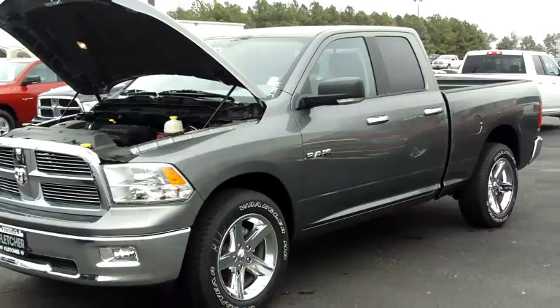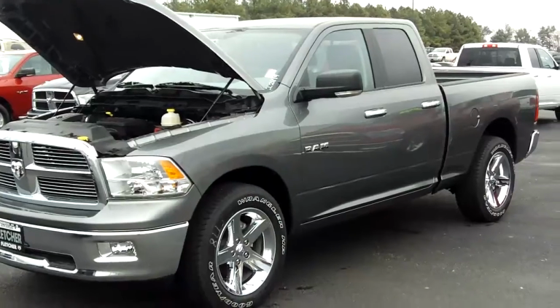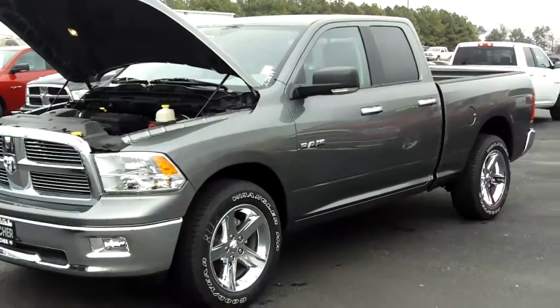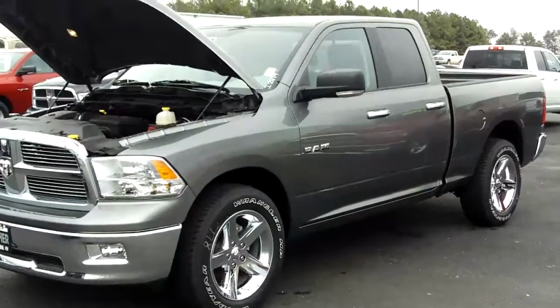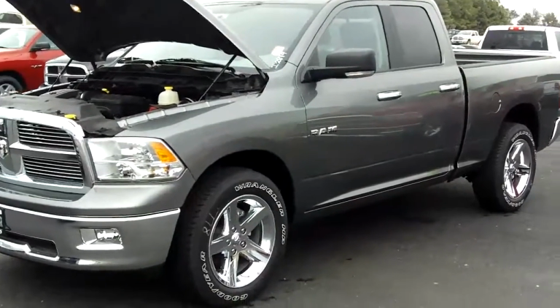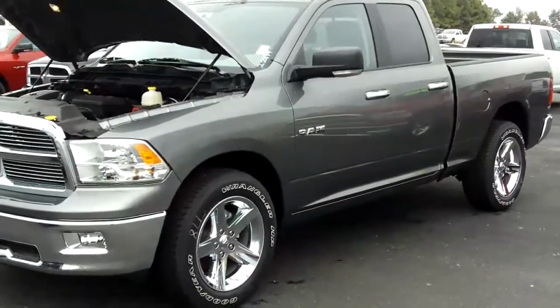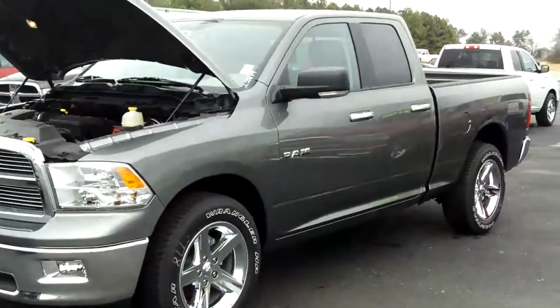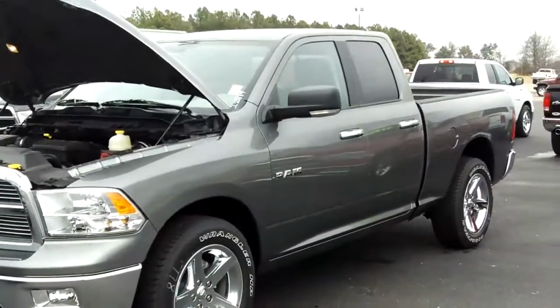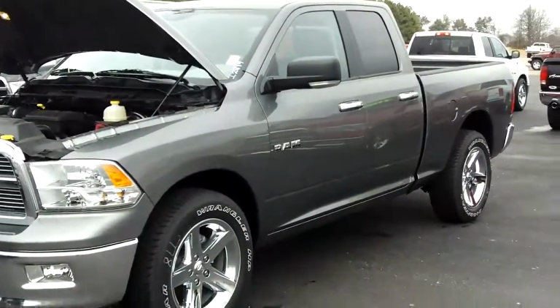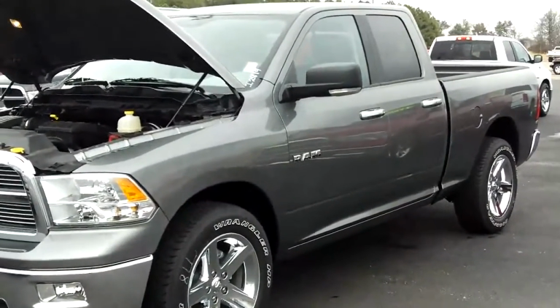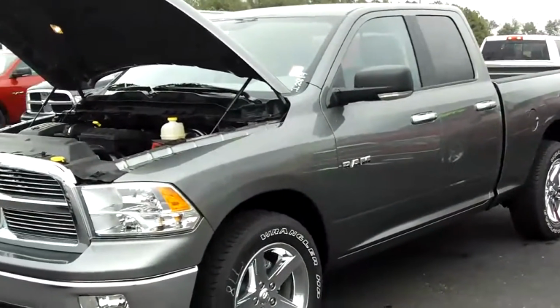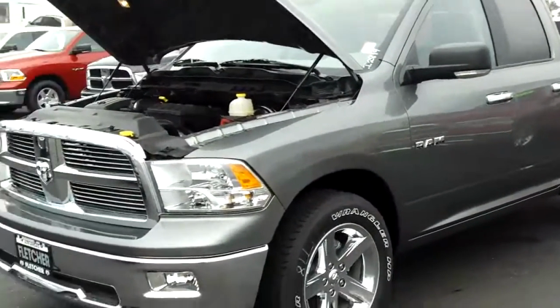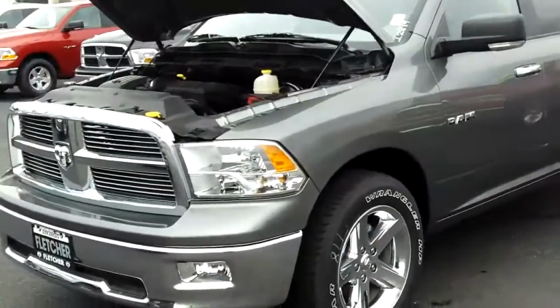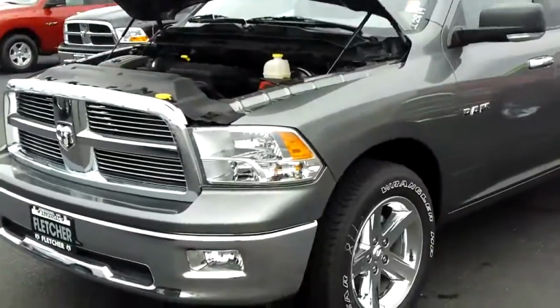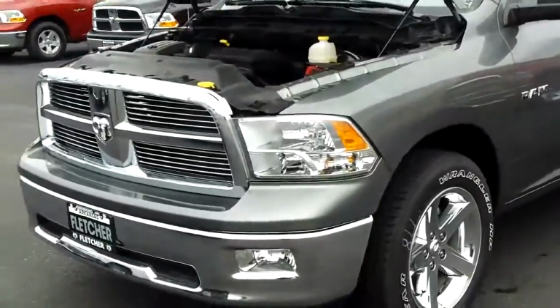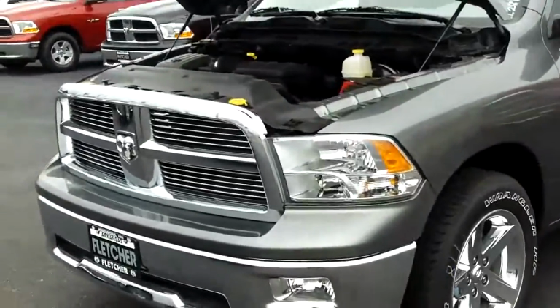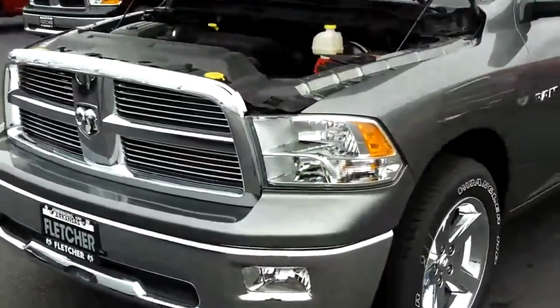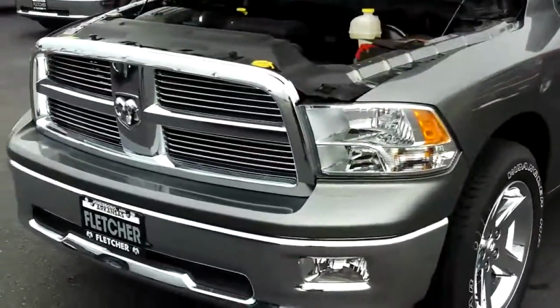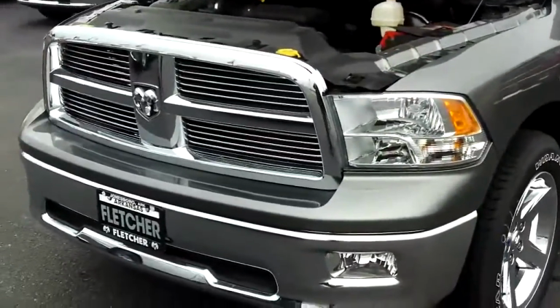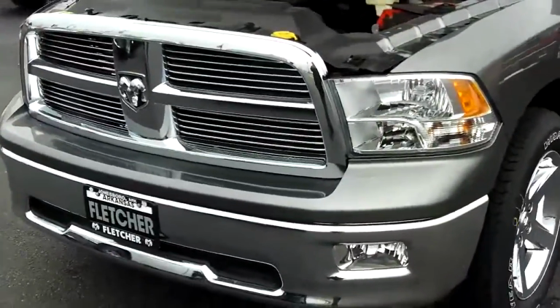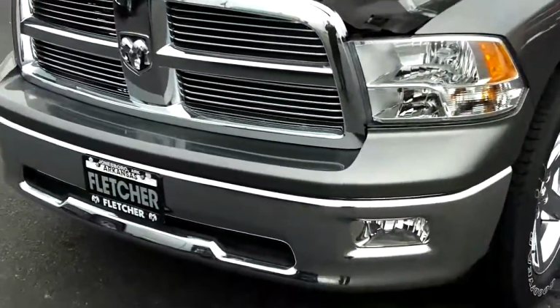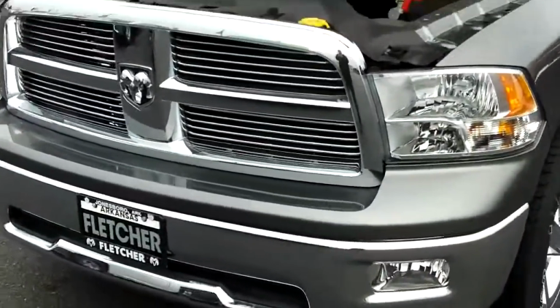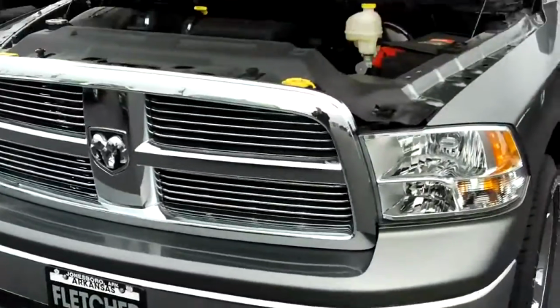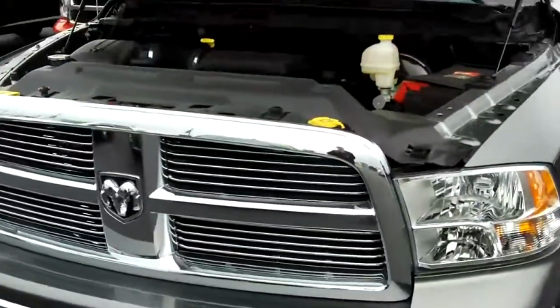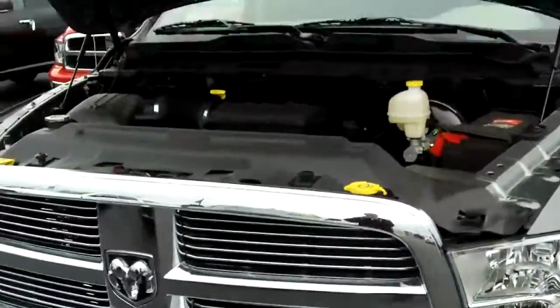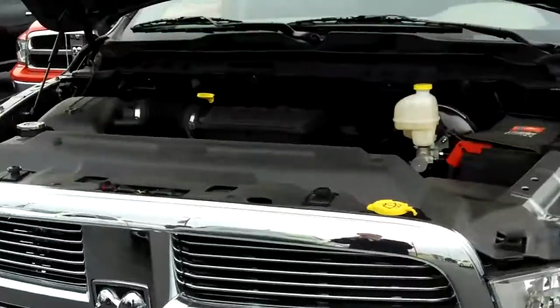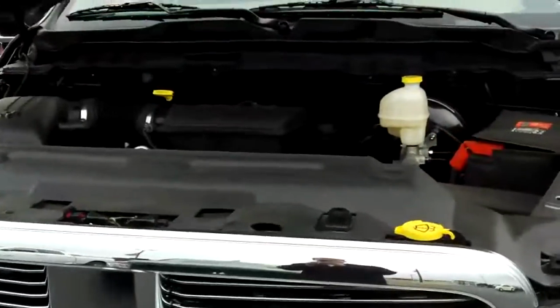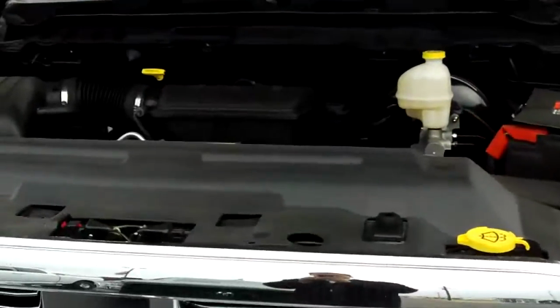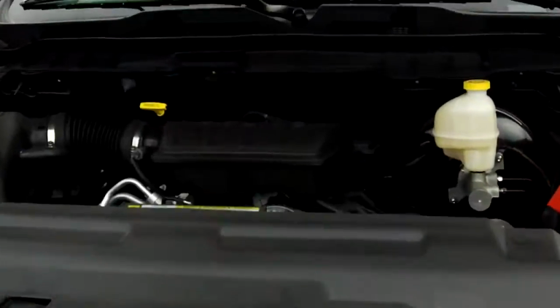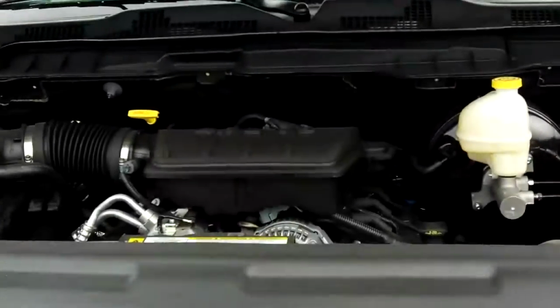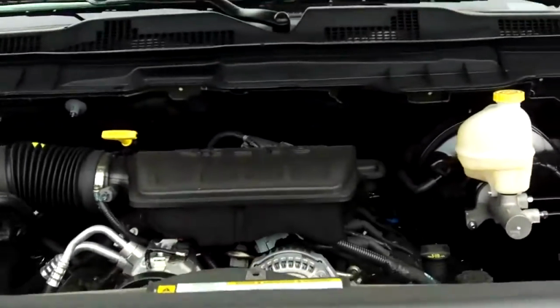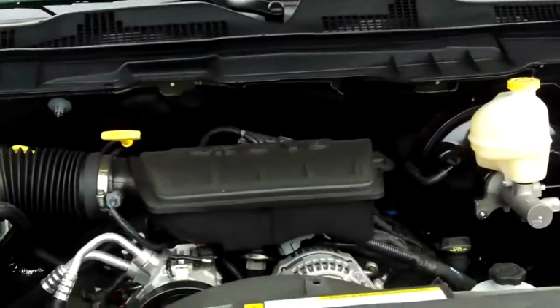This truck here is a 2010 Dodge Ram 1500 quad cab SLT Bighorn. It has the chrome billet grille, fog lamps built into the bumper, and our 4.7 liter V8 engine.